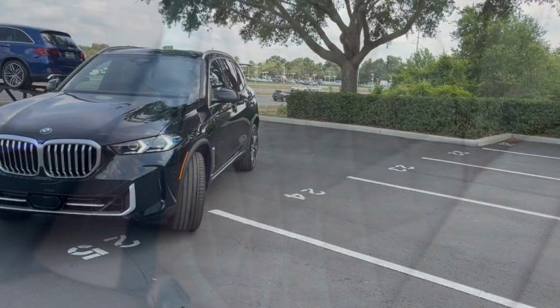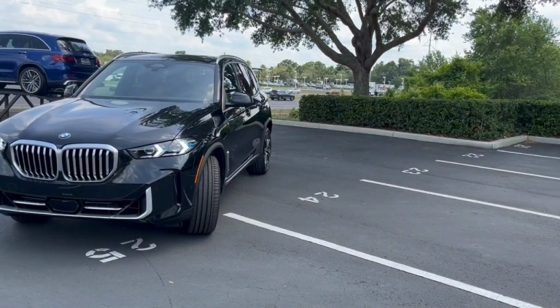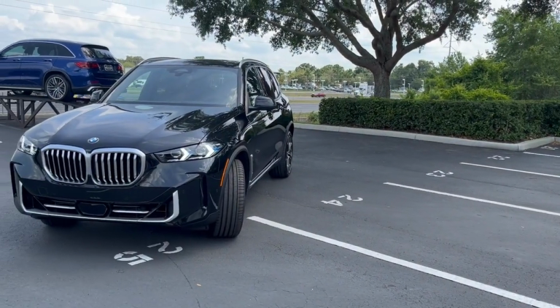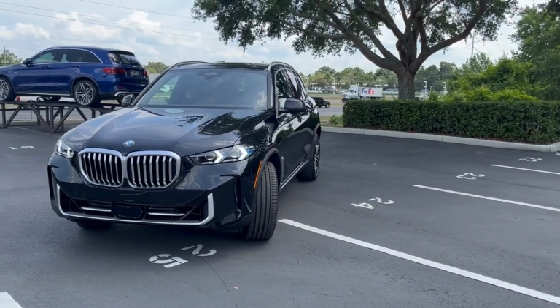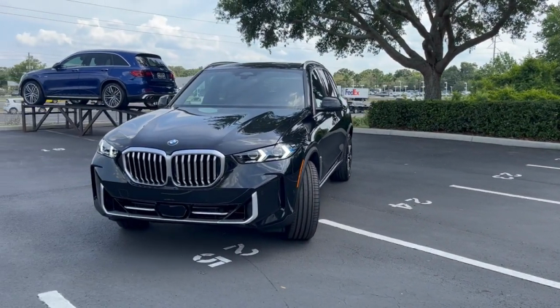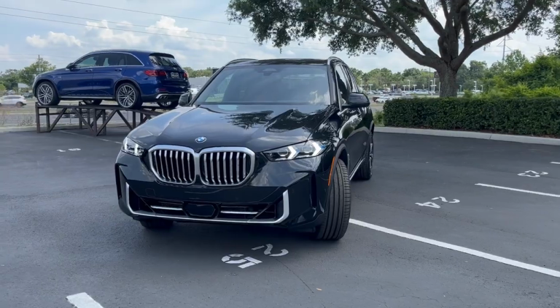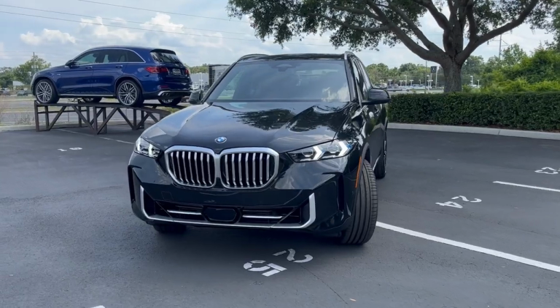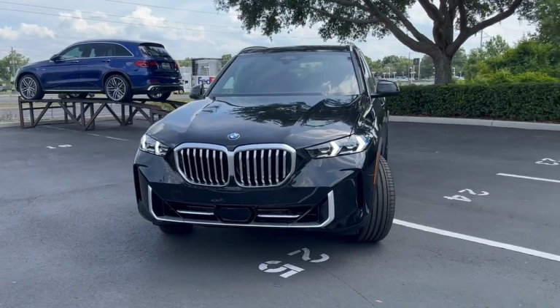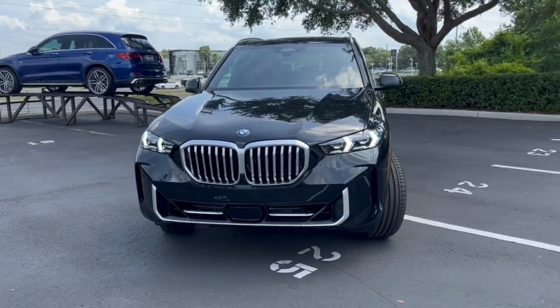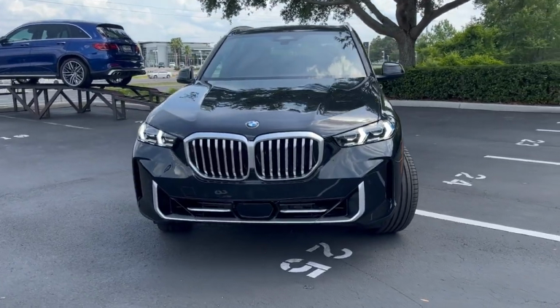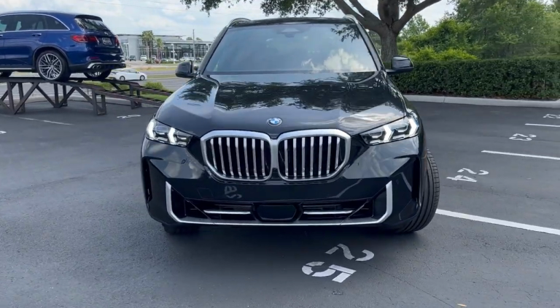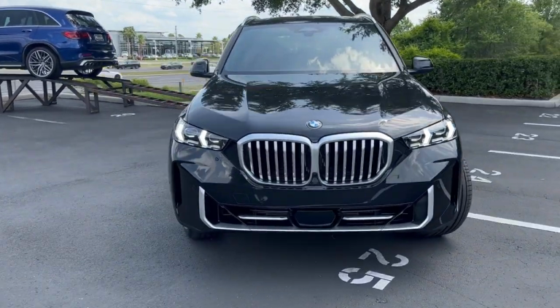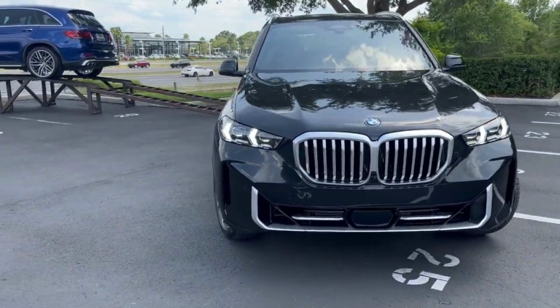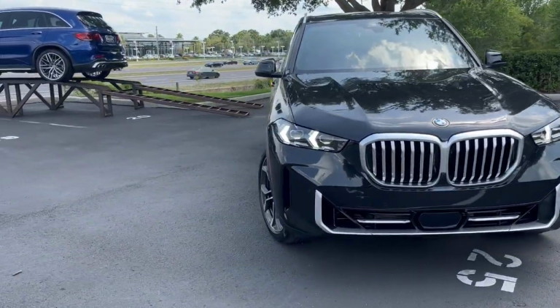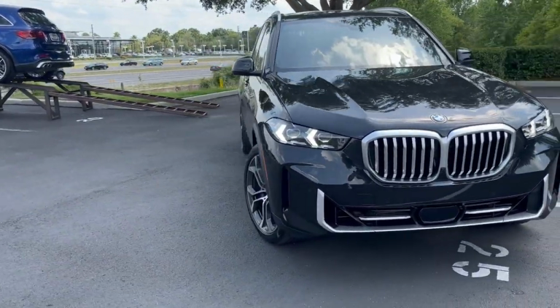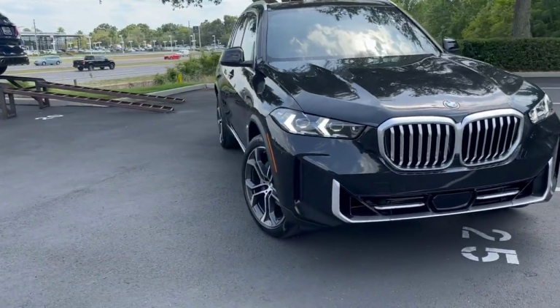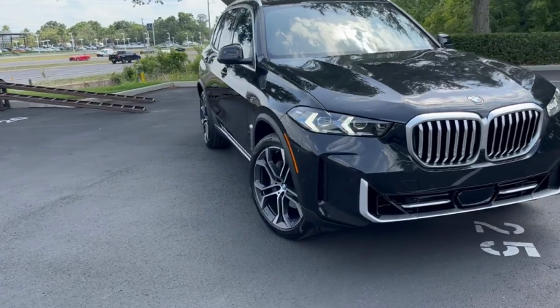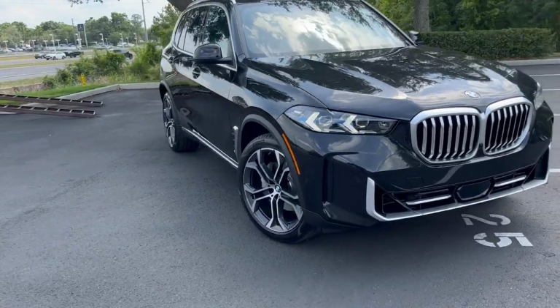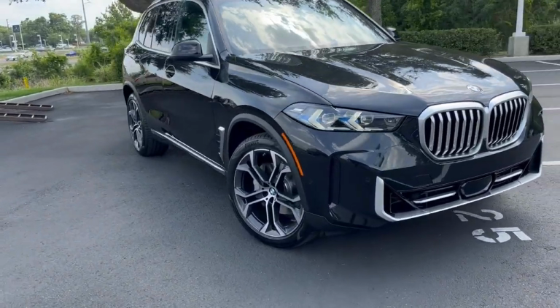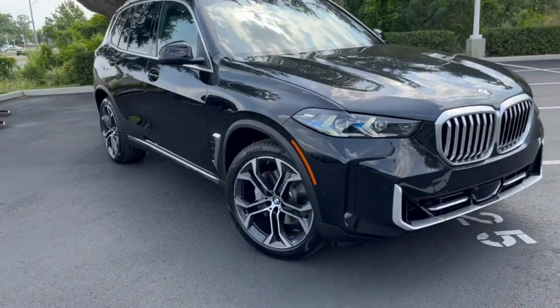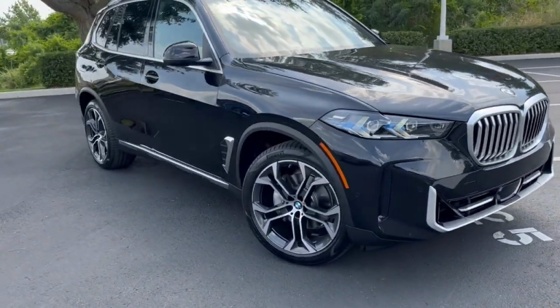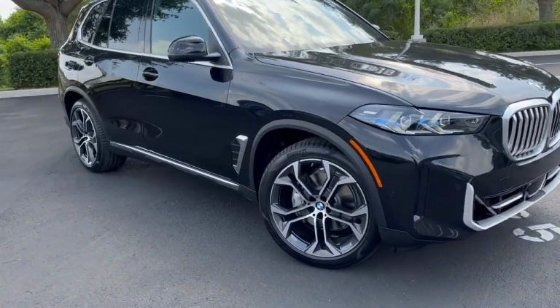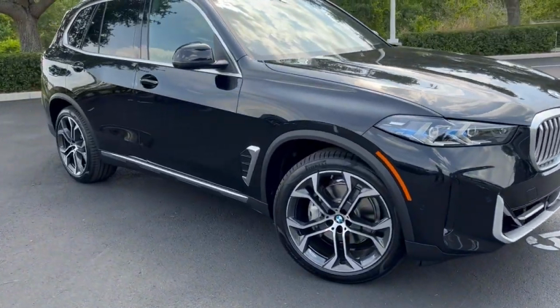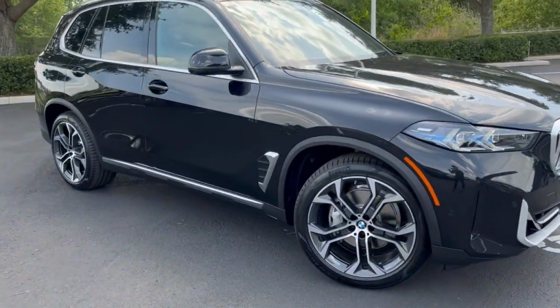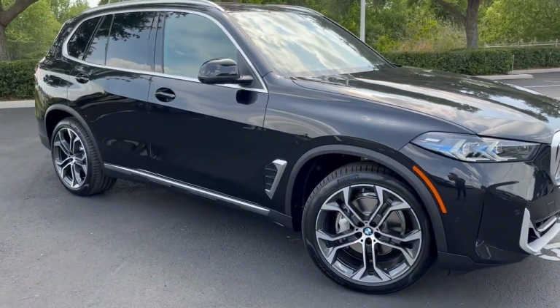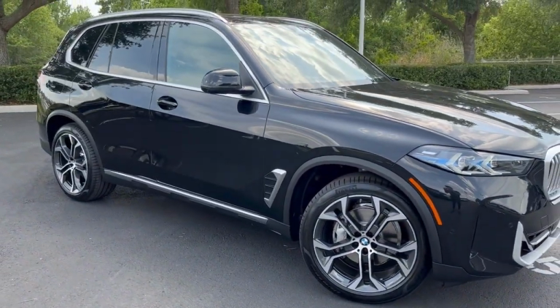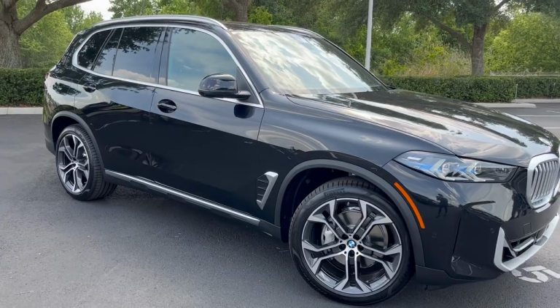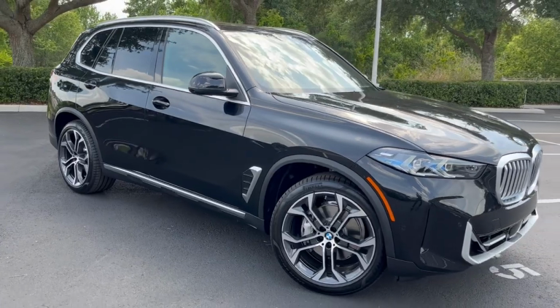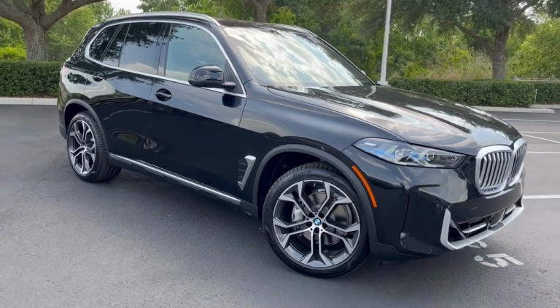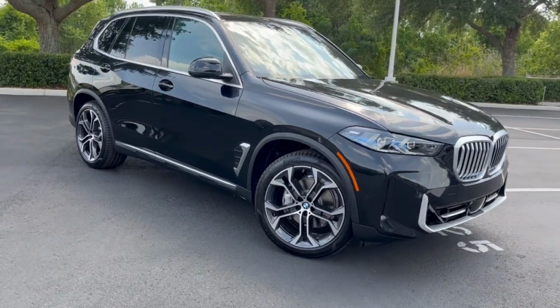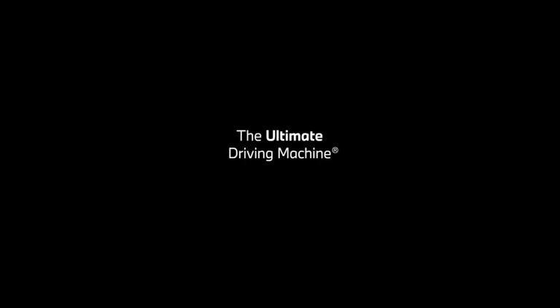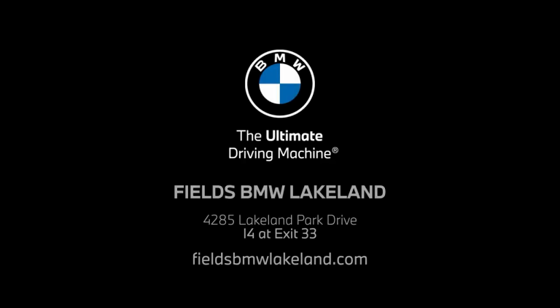This concludes our review on the new 2024 BMW X5. For any unanswered questions, feel free to give us a call. My name is JV, I'm the product specialist here at Fields BMW.